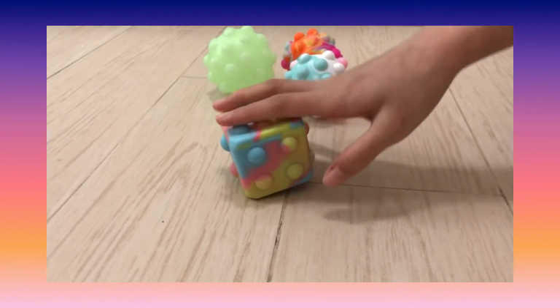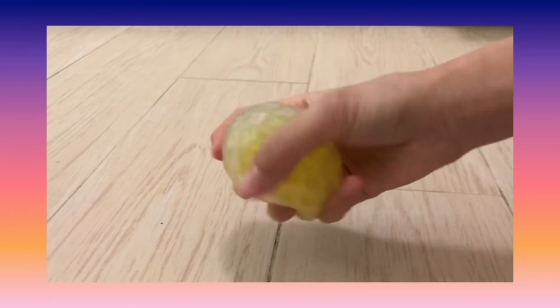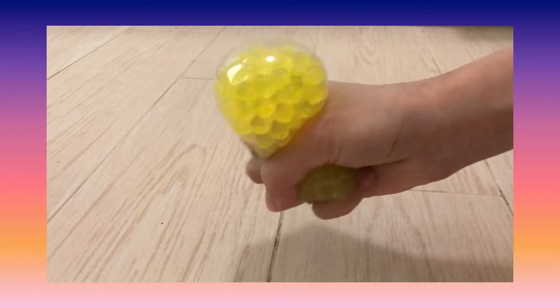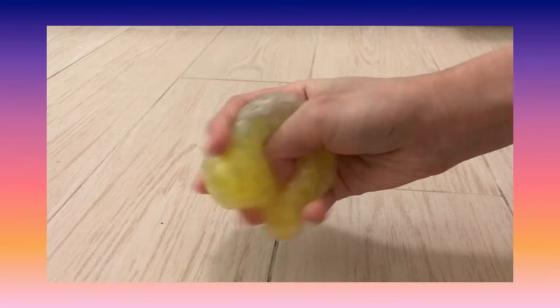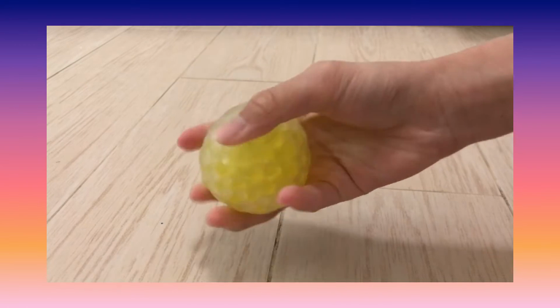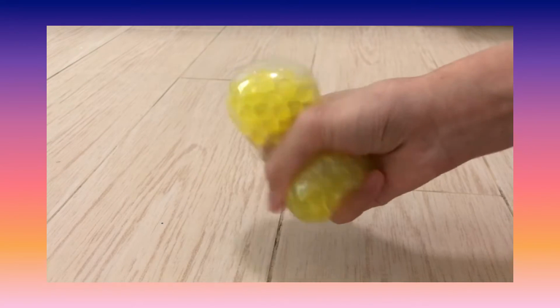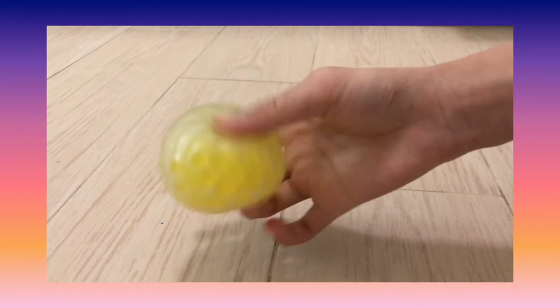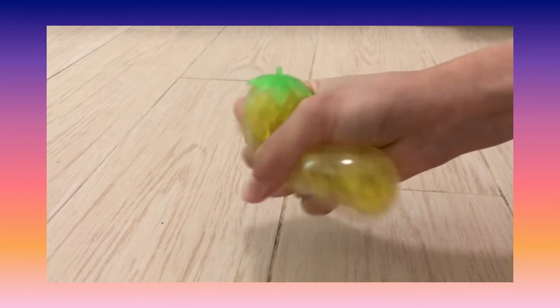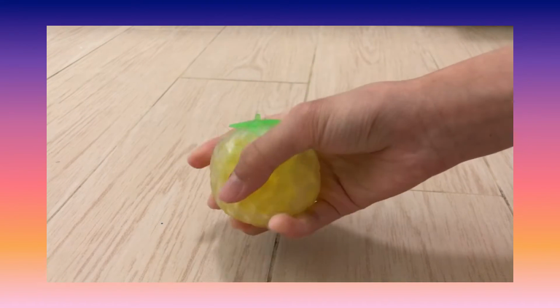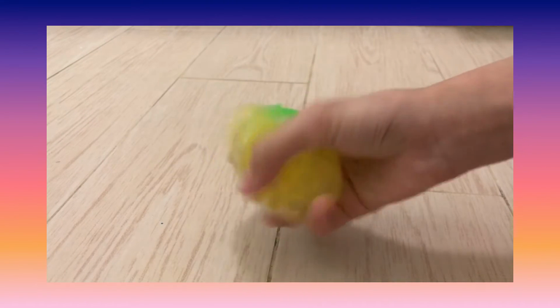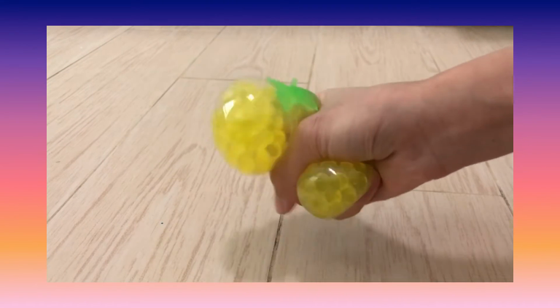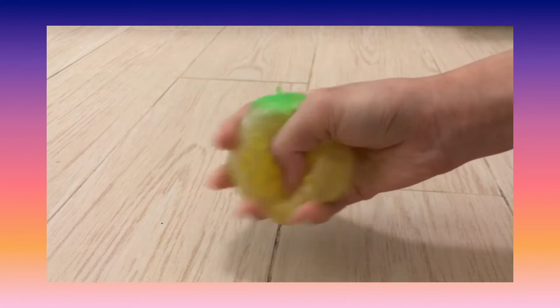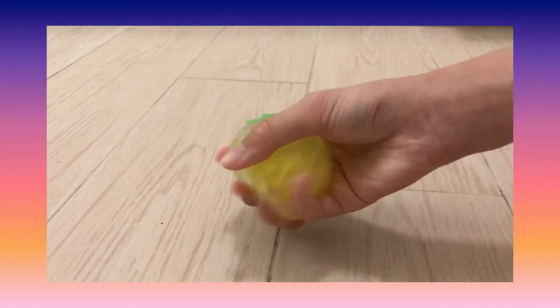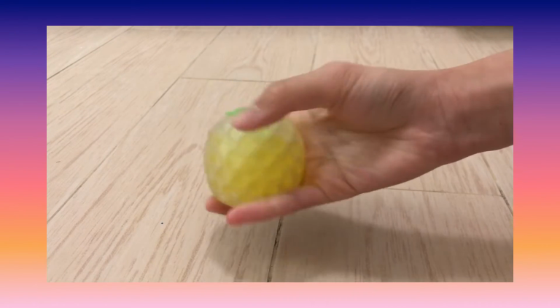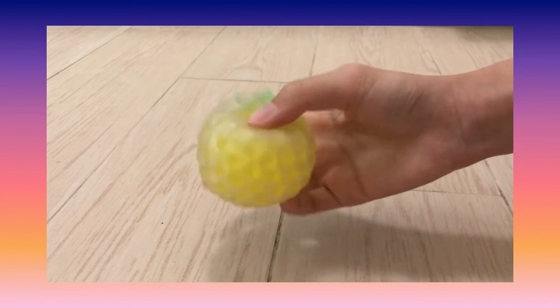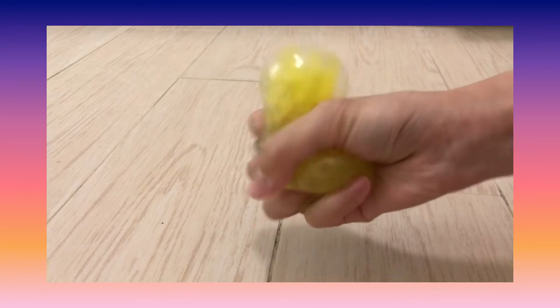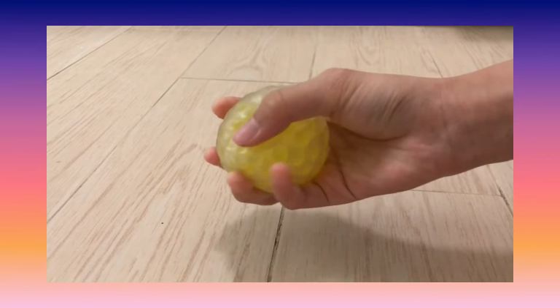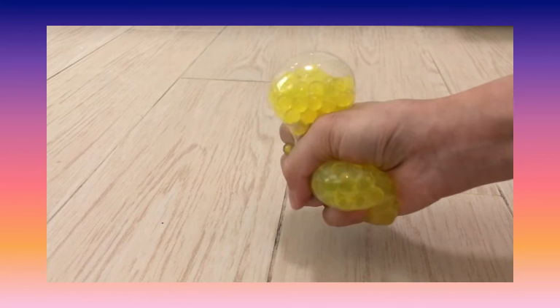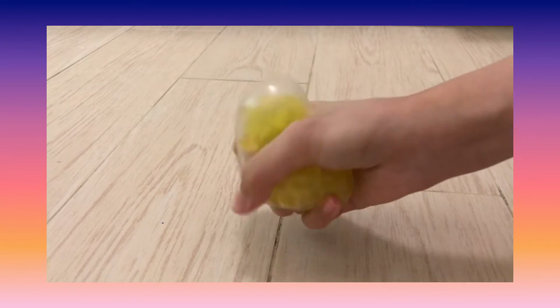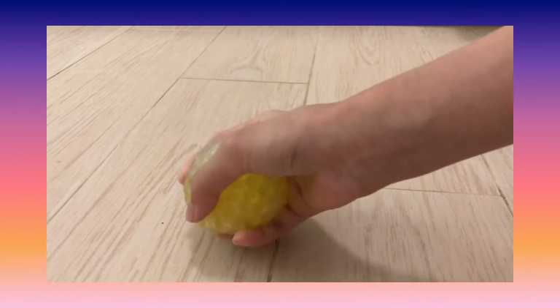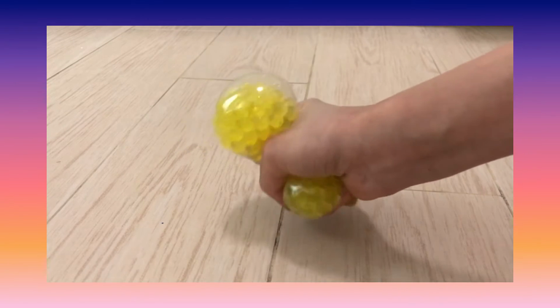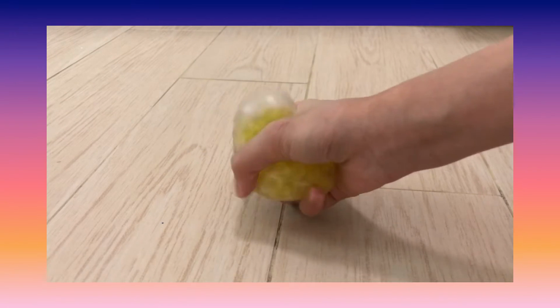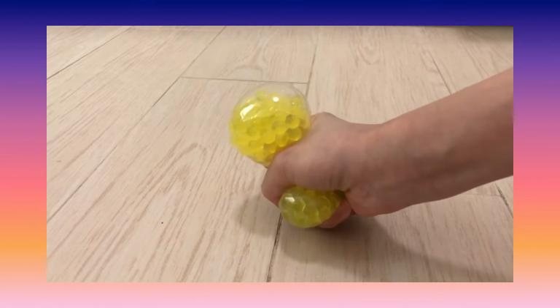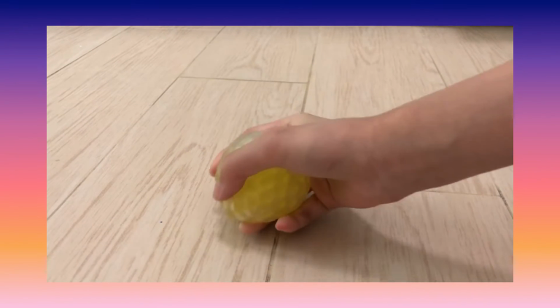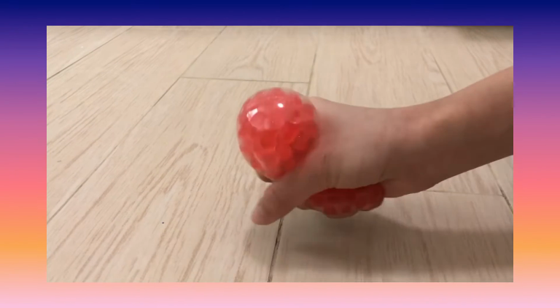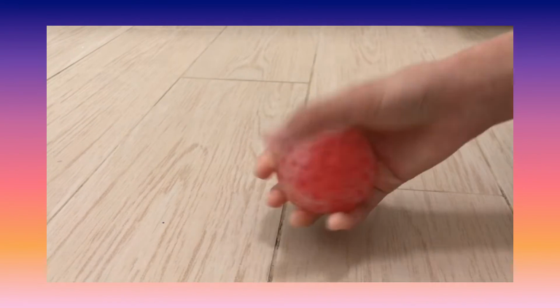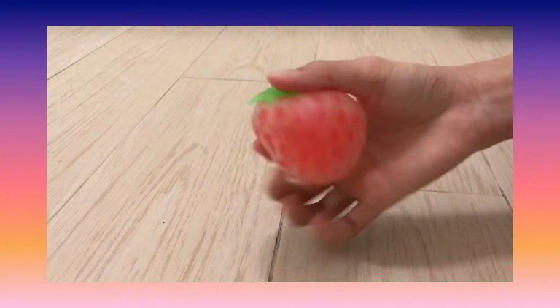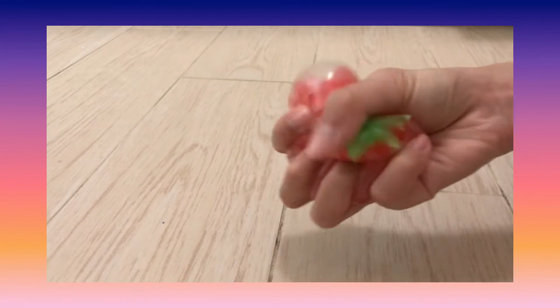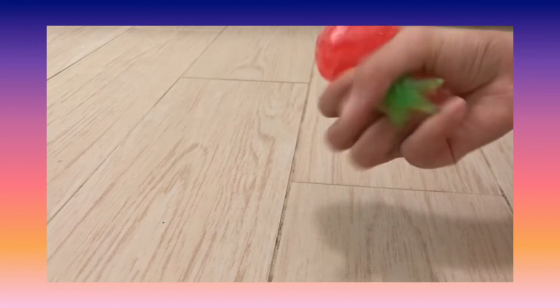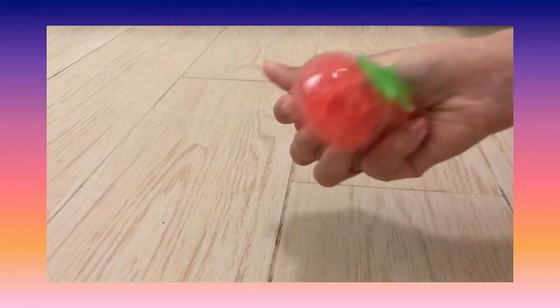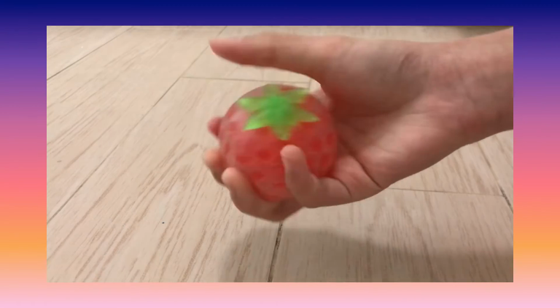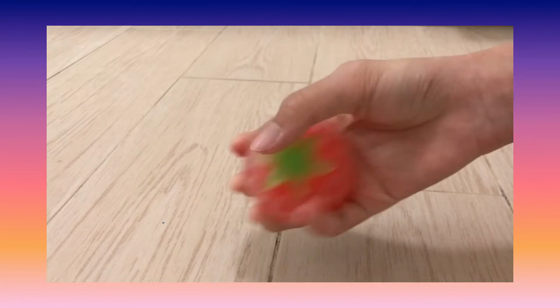On to my stress balls. This is my pineapple one and it's filled with Orbeez. This one is filled with Orbeez too — it's a strawberry.